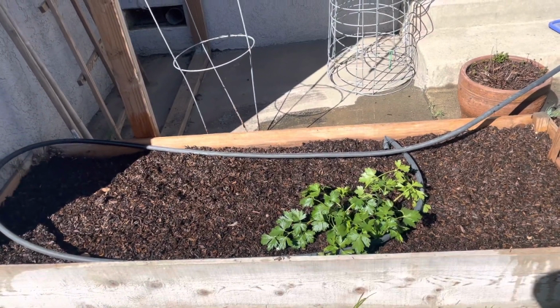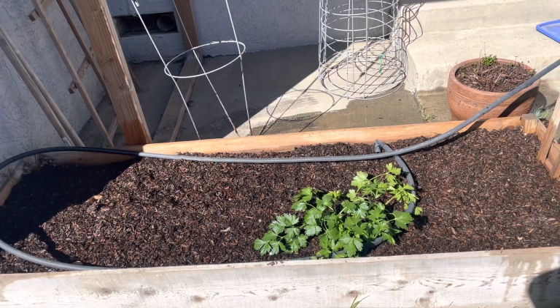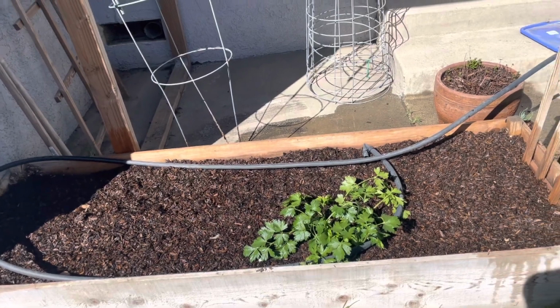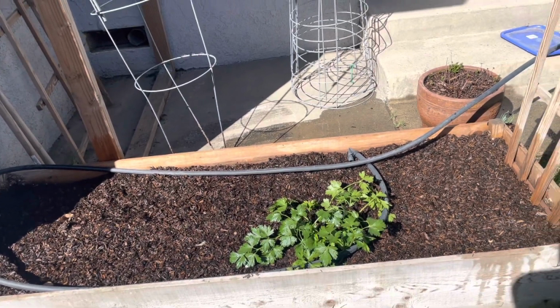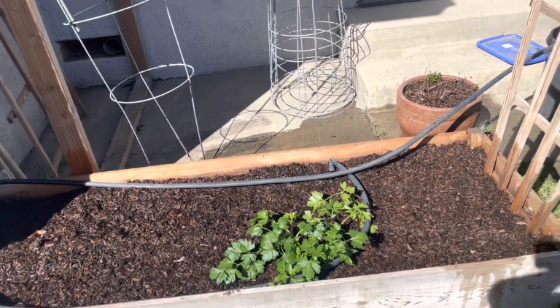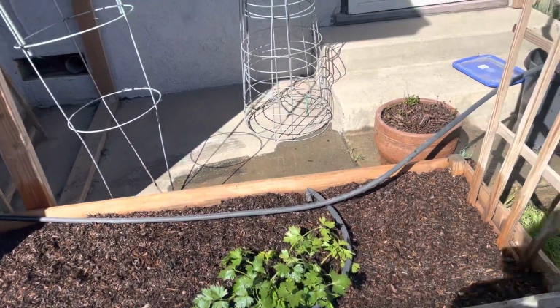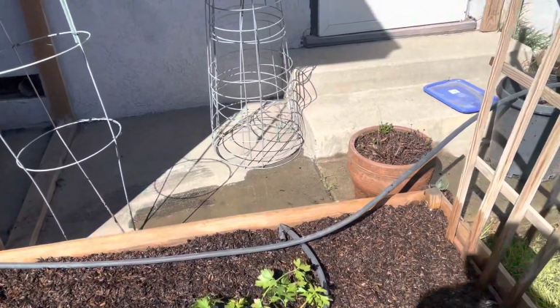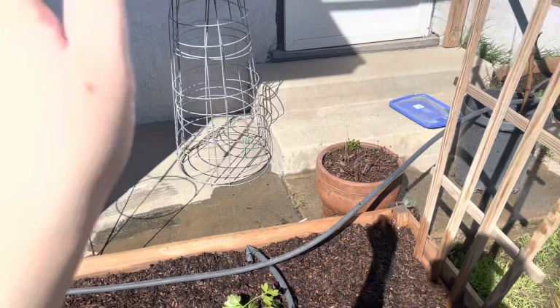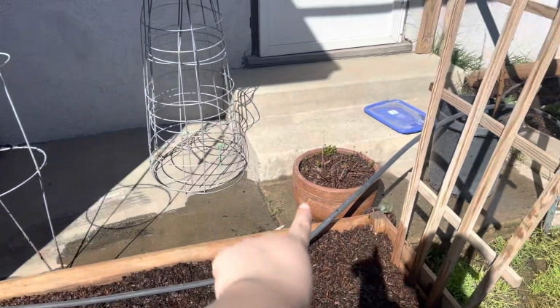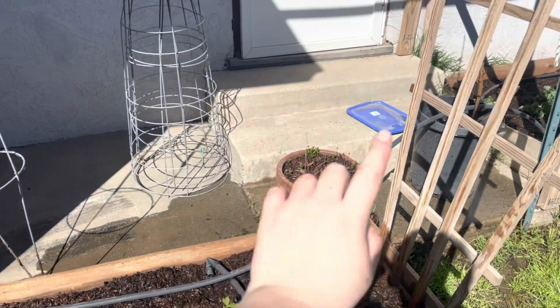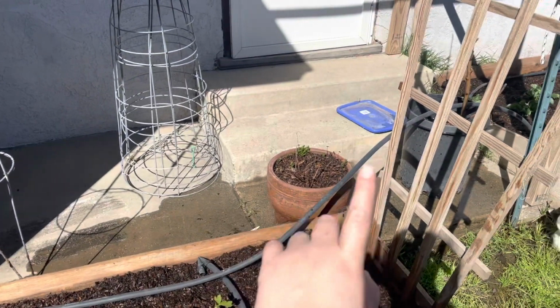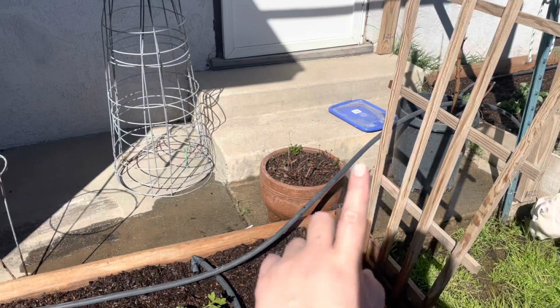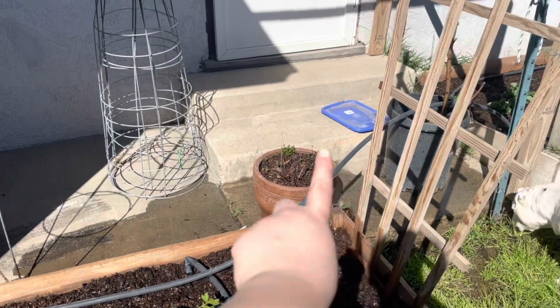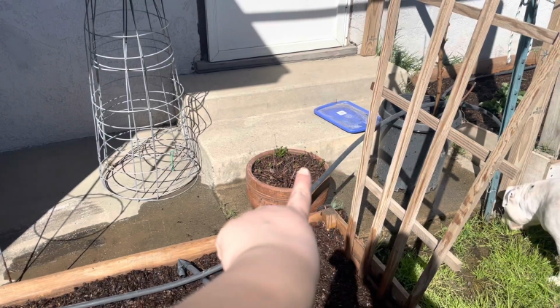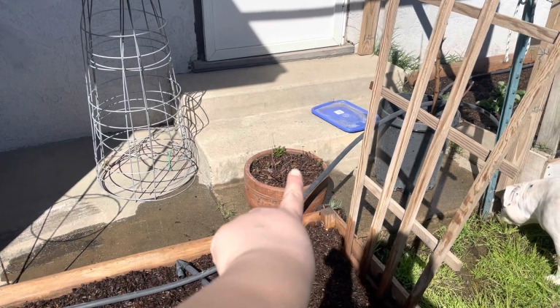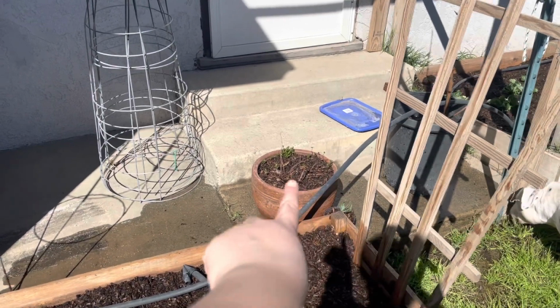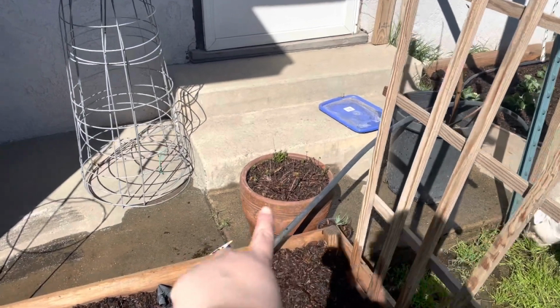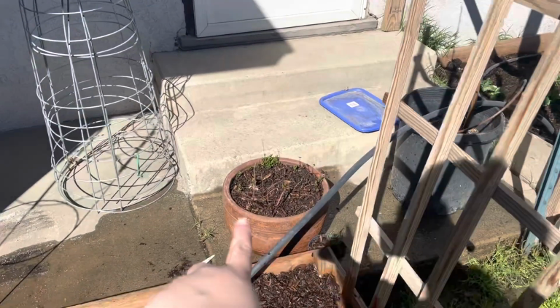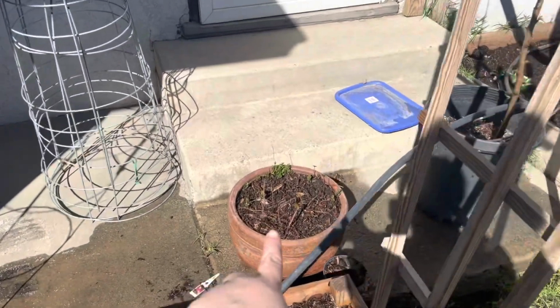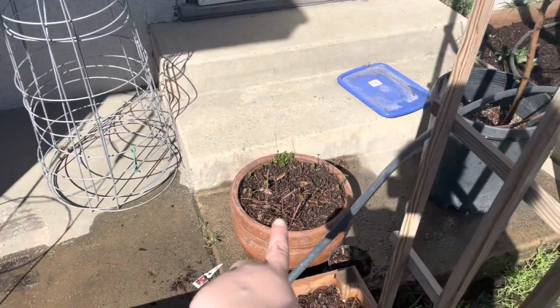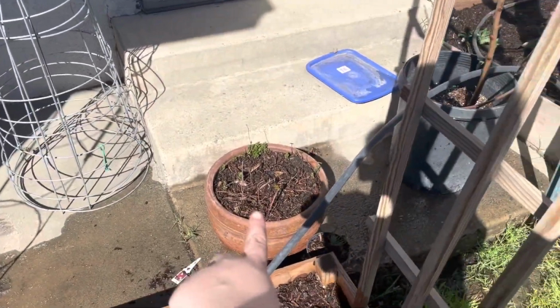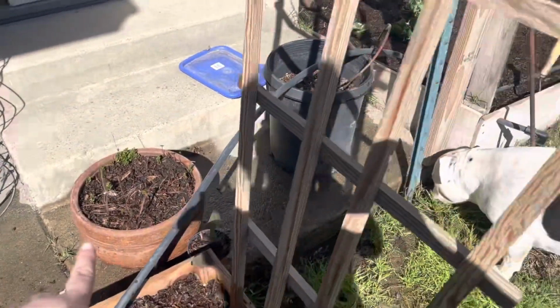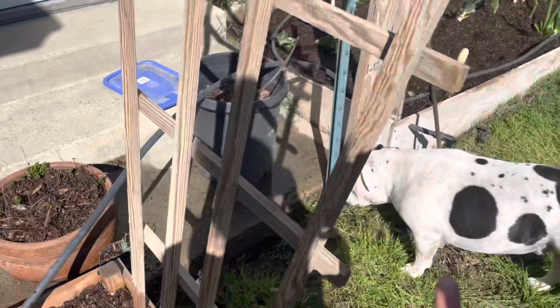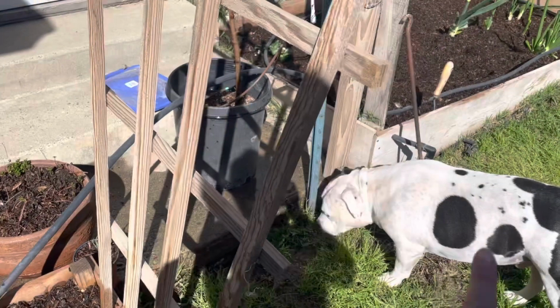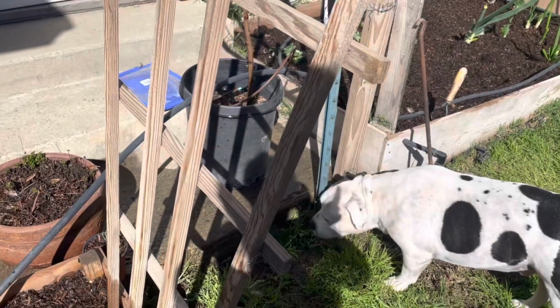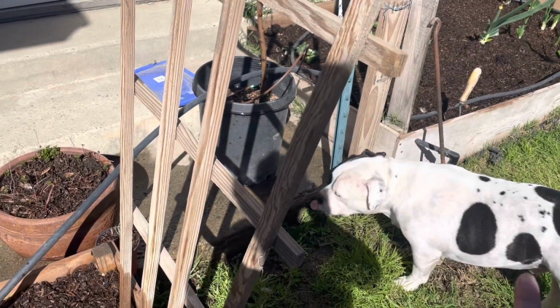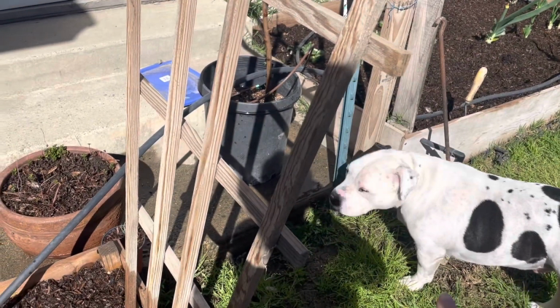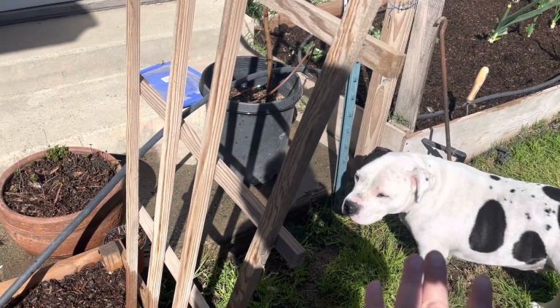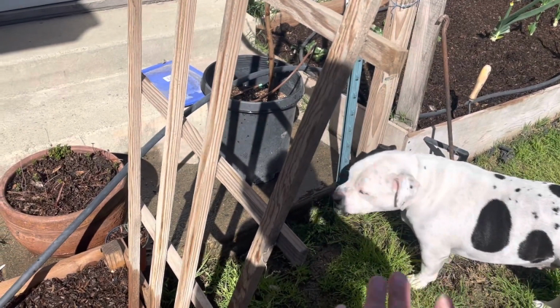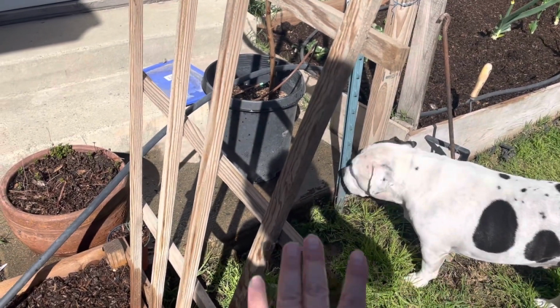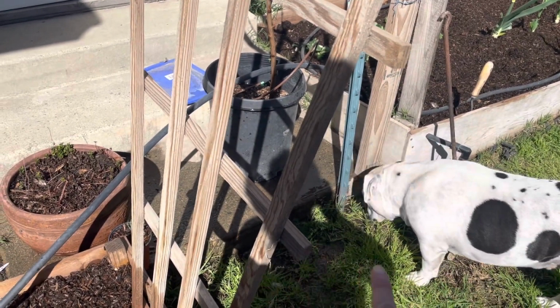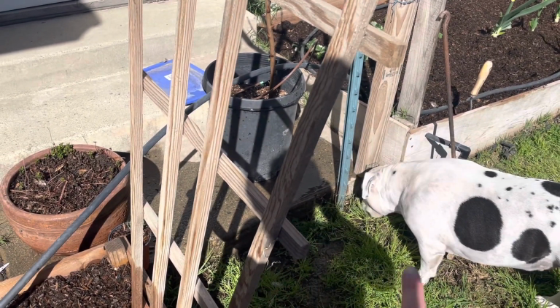Except for the basil — I always say I'm going to make pesto and I never do. I'm not going to reseed my pot of mint because if you can see, it's still coming up. Sidka has water bowls over there, so don't think he's struggling or doesn't have any water.